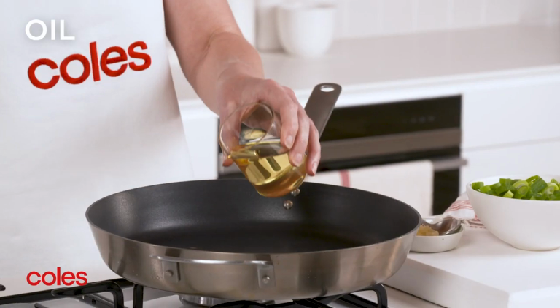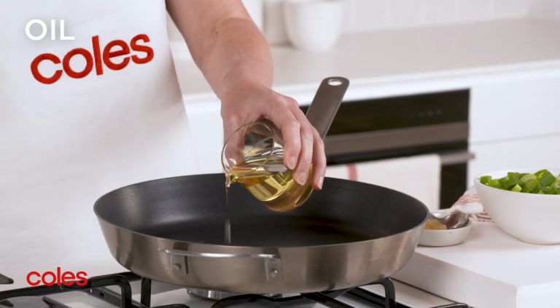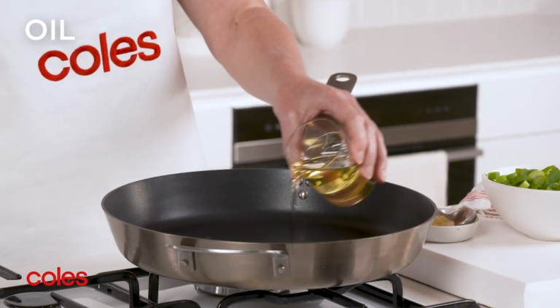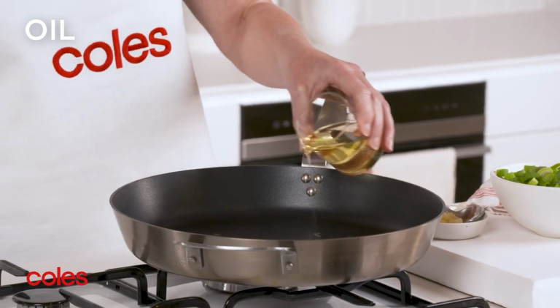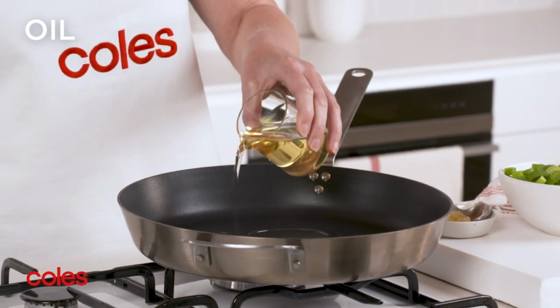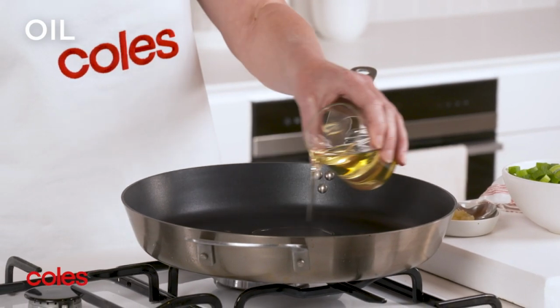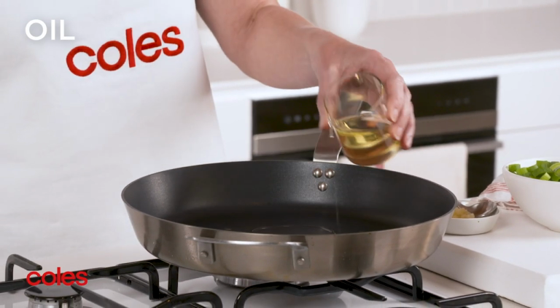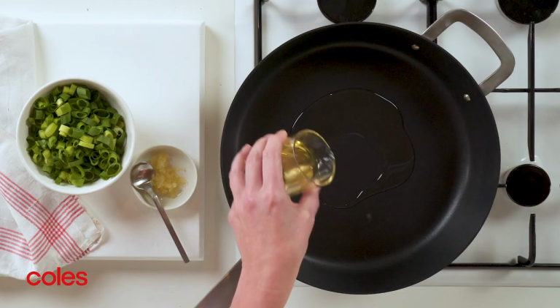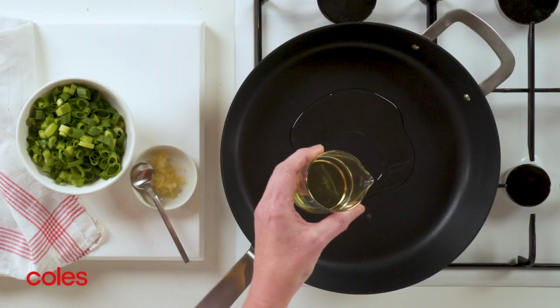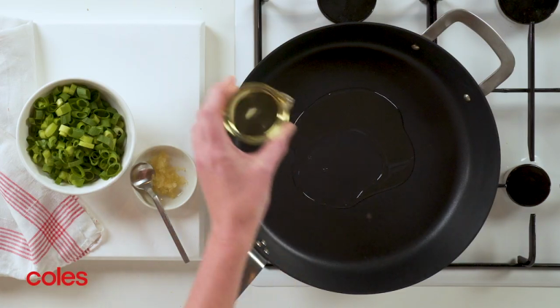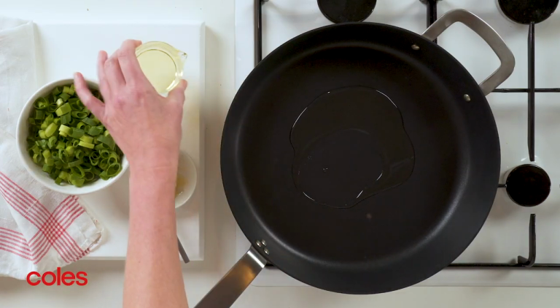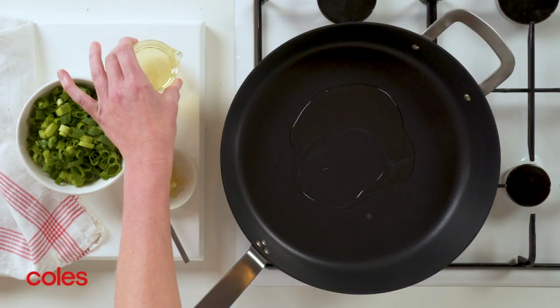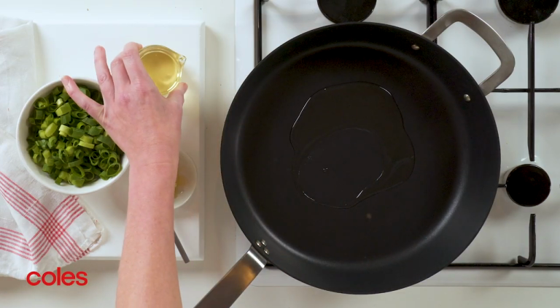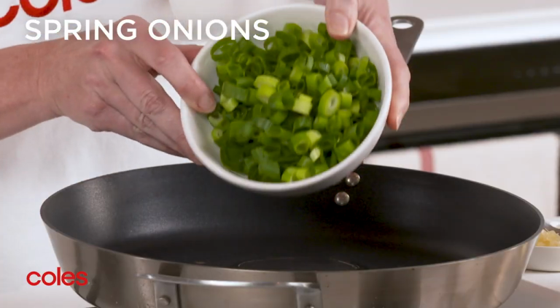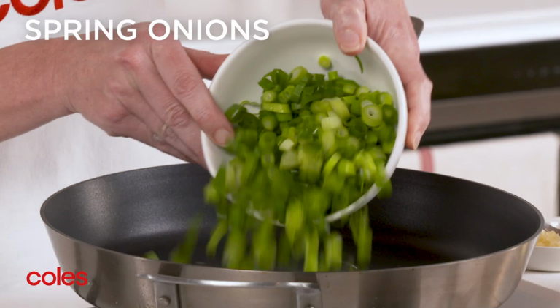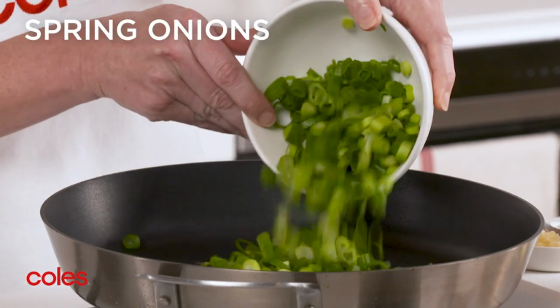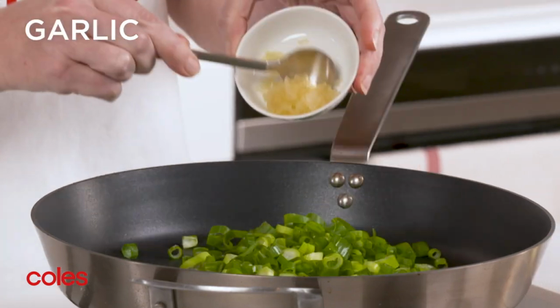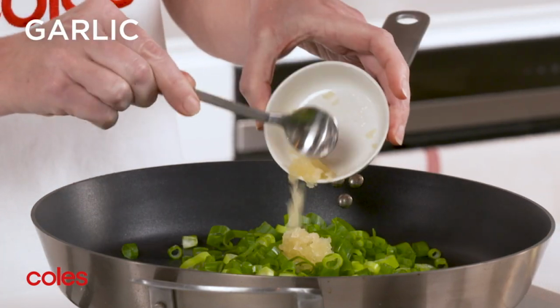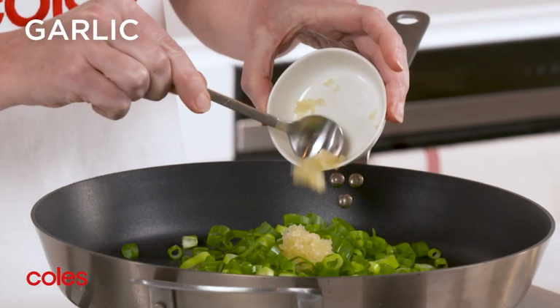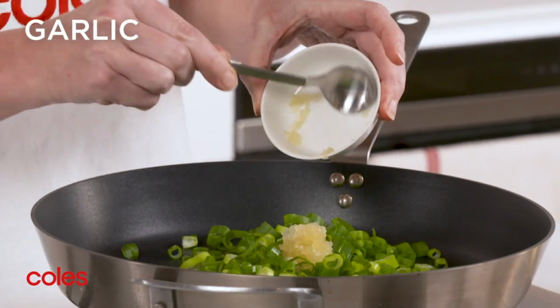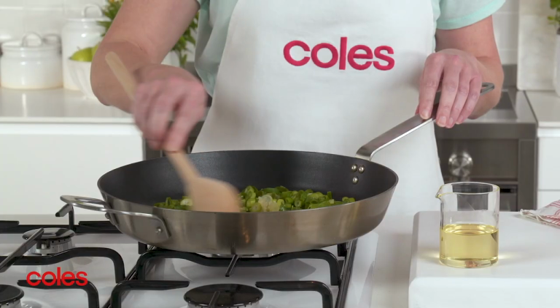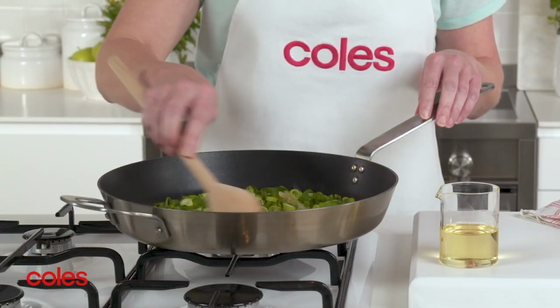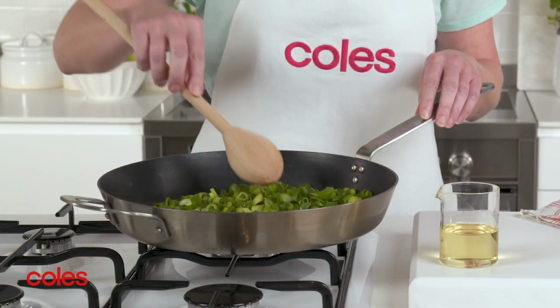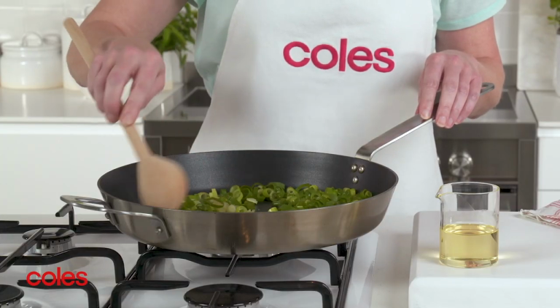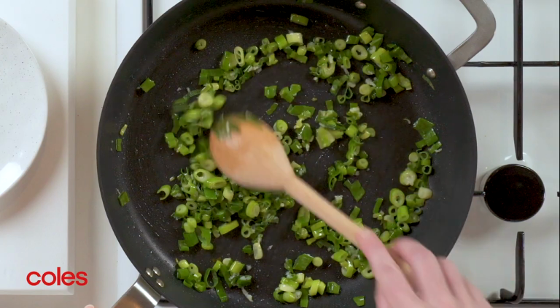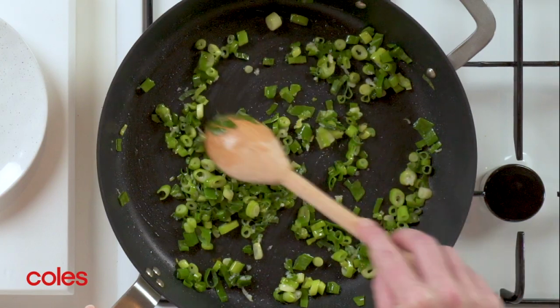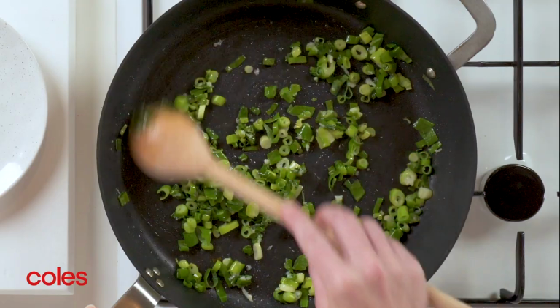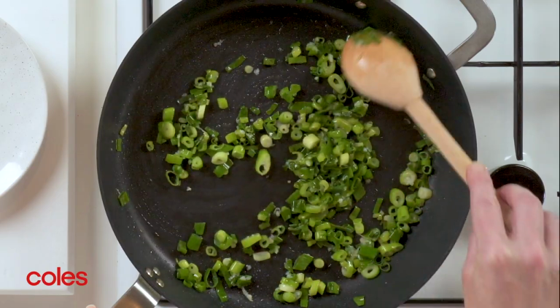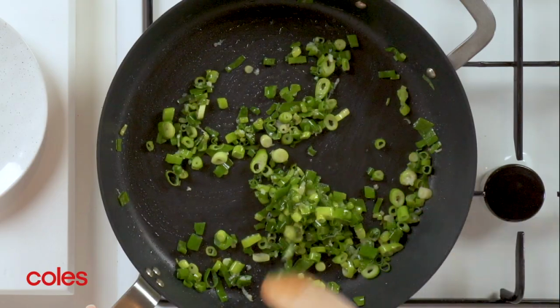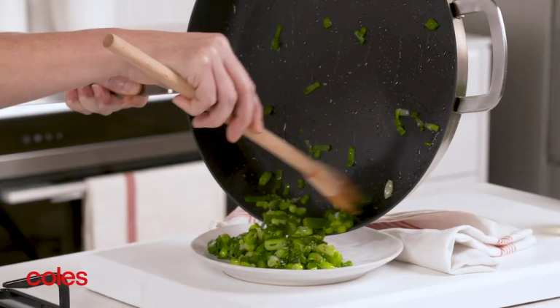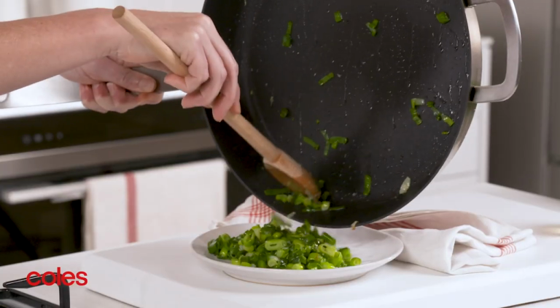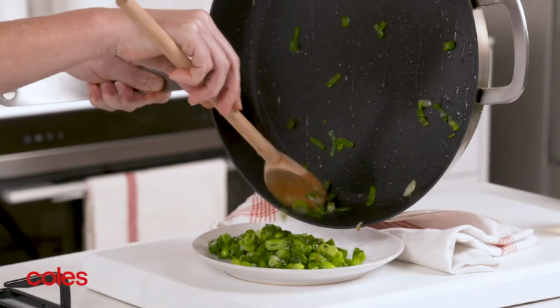Heat 2 teaspoons of oil in a large deep frying pan over medium heat. Cook the spring onions and garlic, stirring for 2-3 minutes or until the spring onion softens. Transfer to a plate.